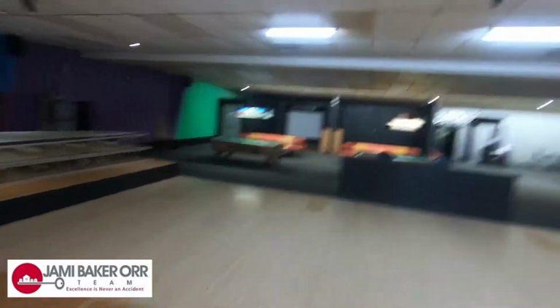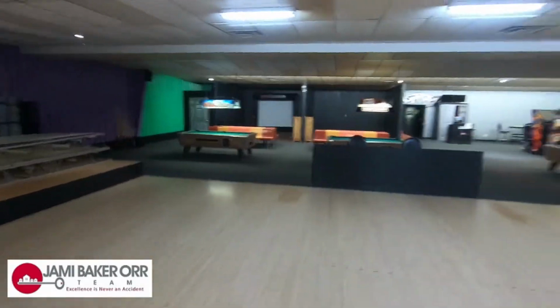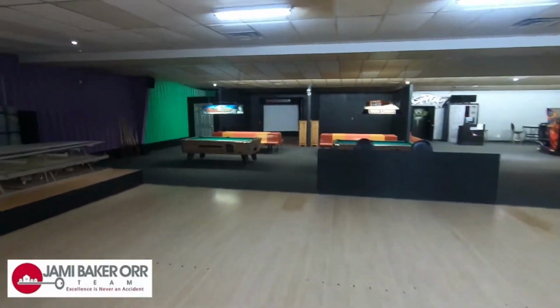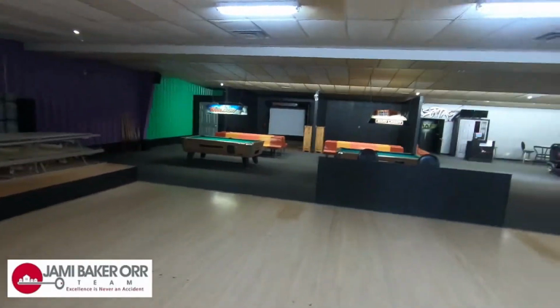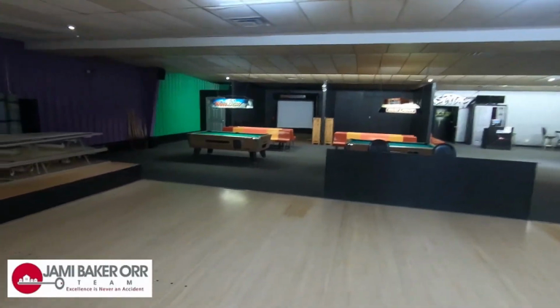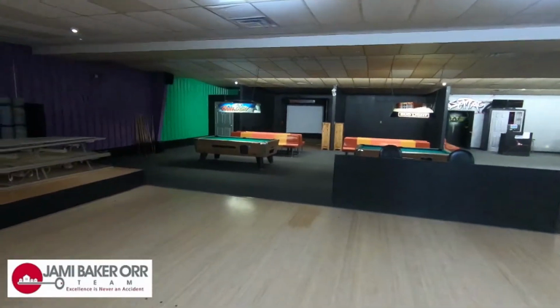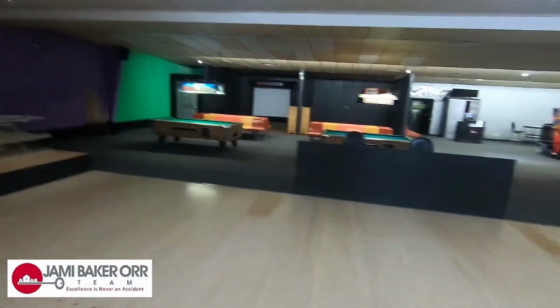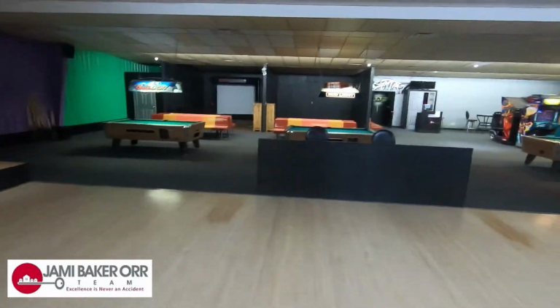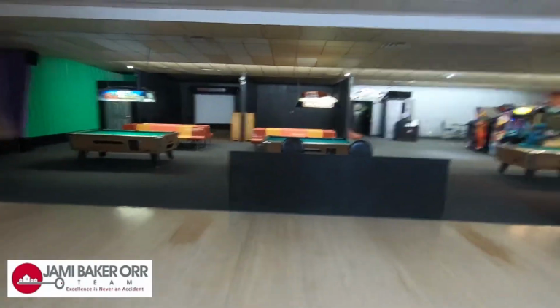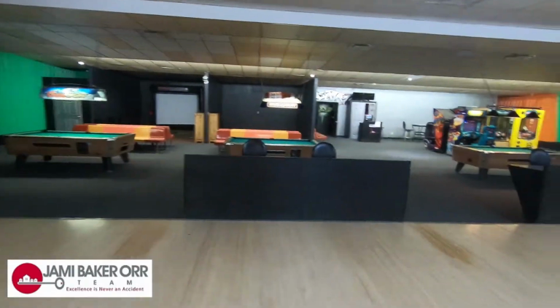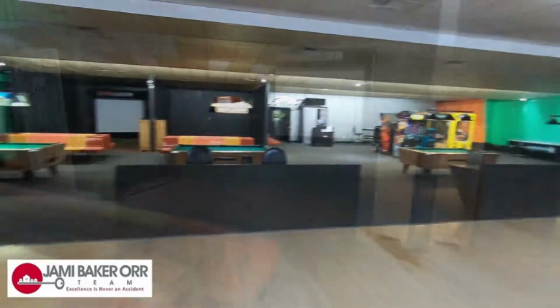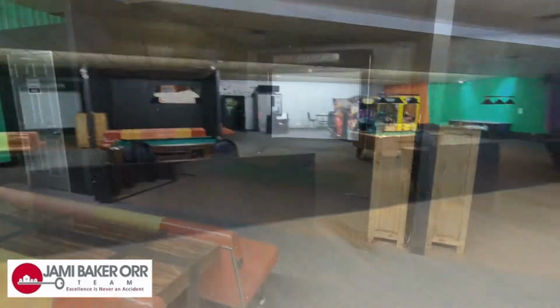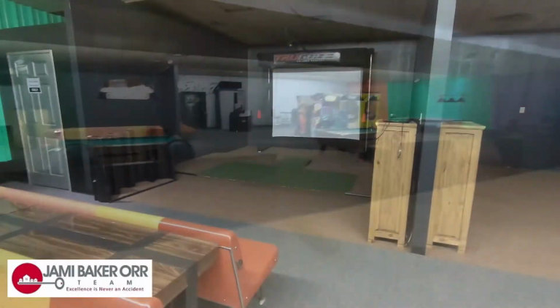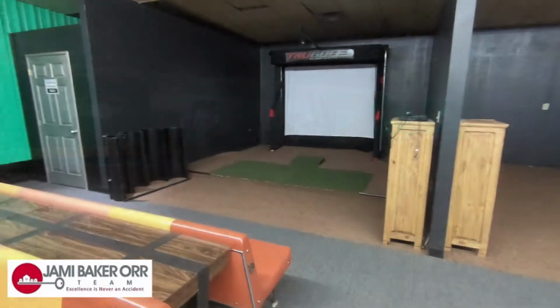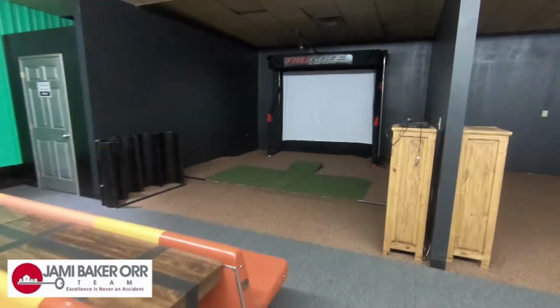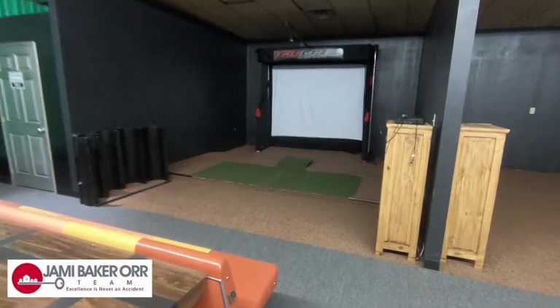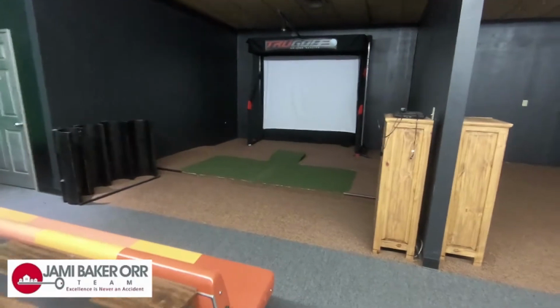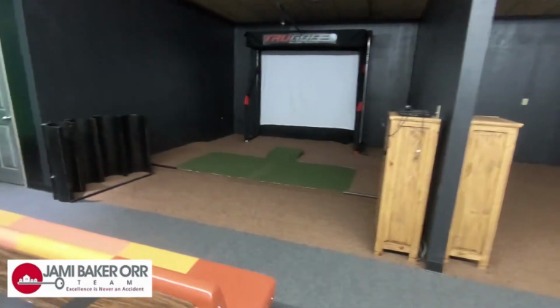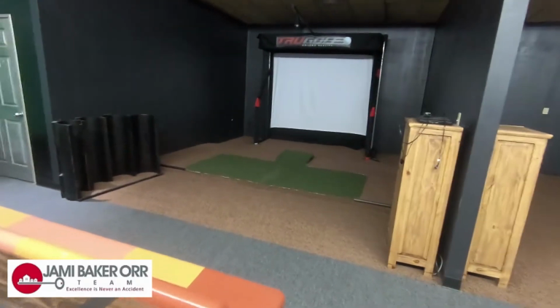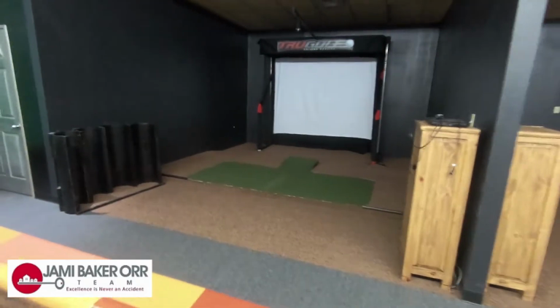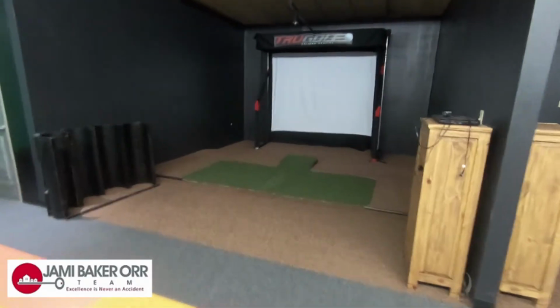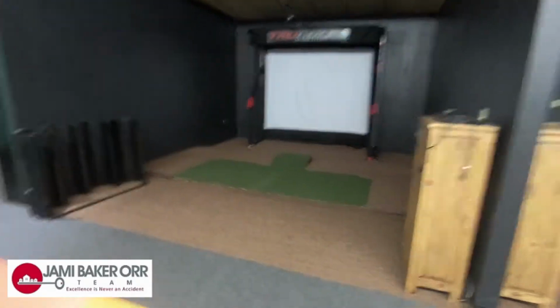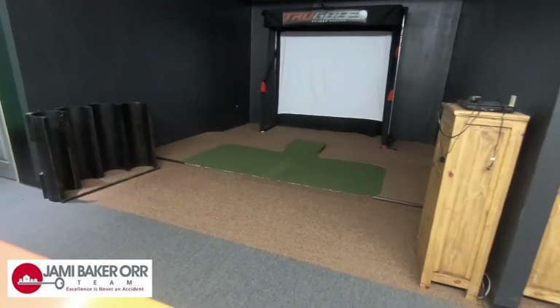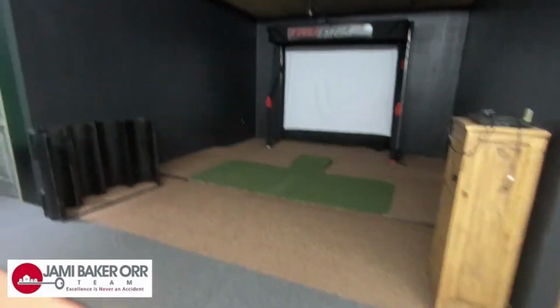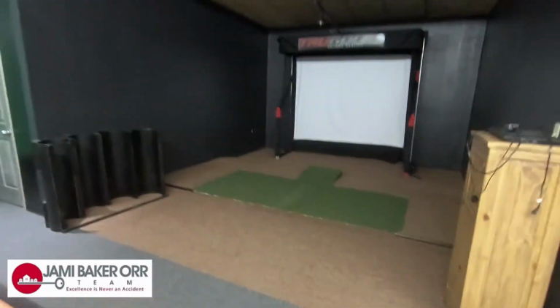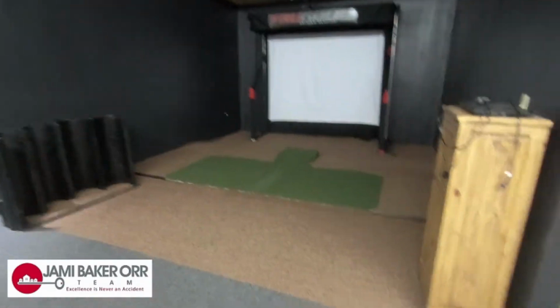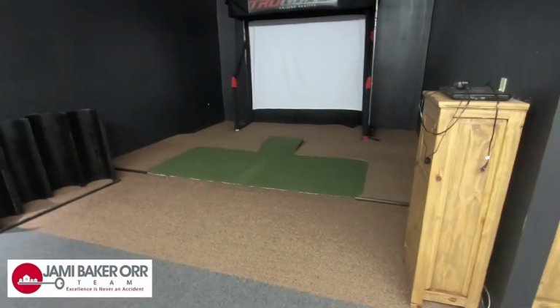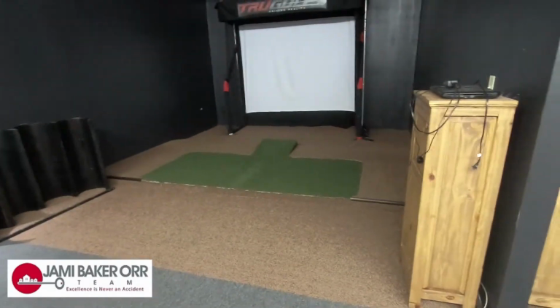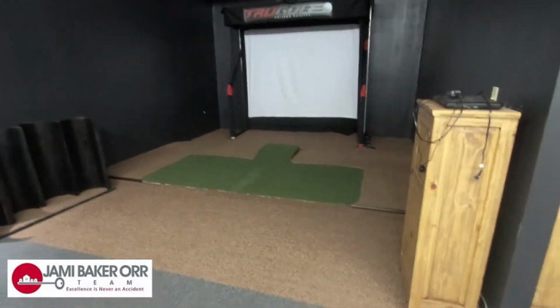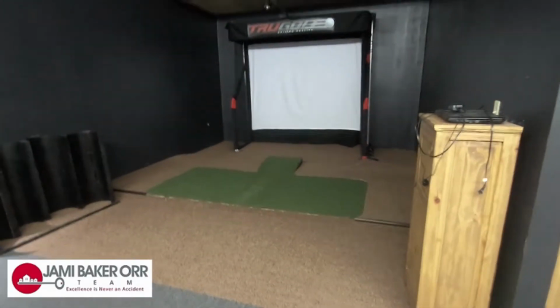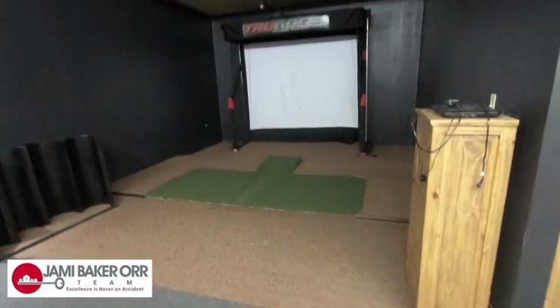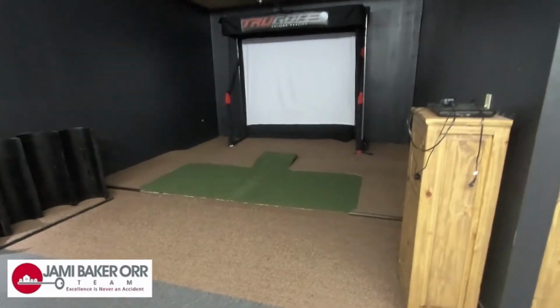Pool tables are included in the sale. This is a golf simulator that is also included in the sale.